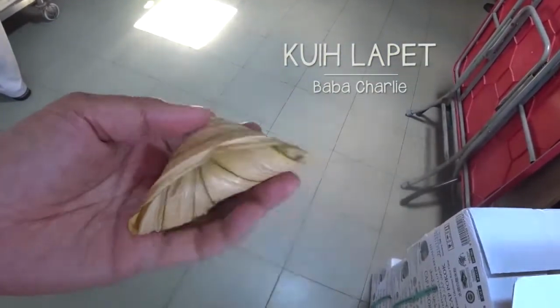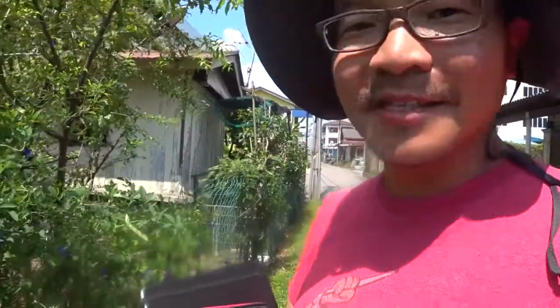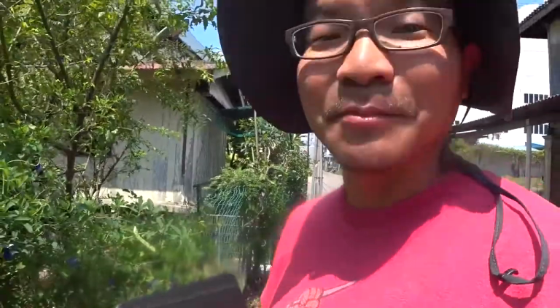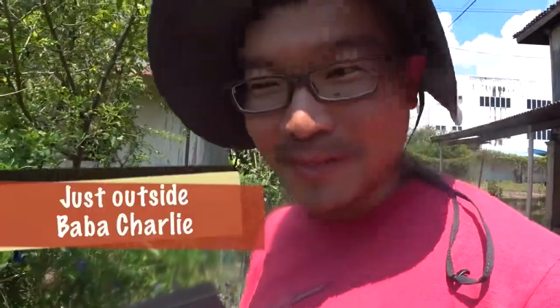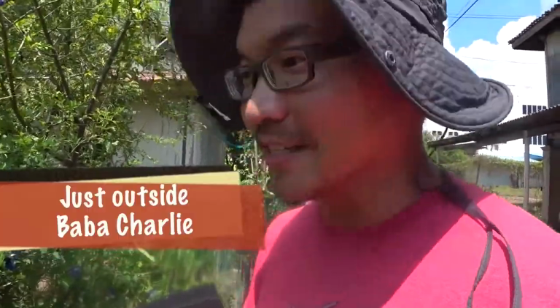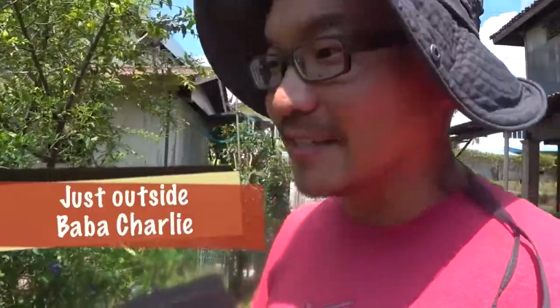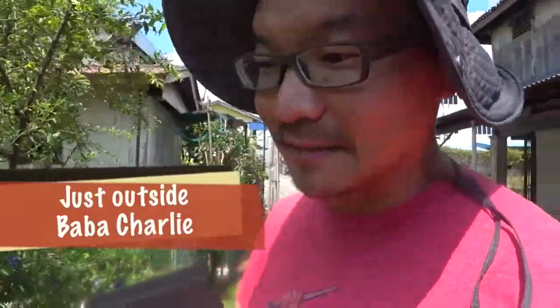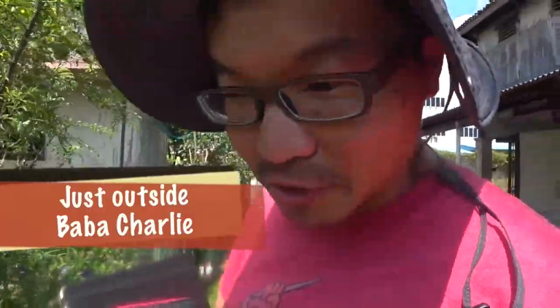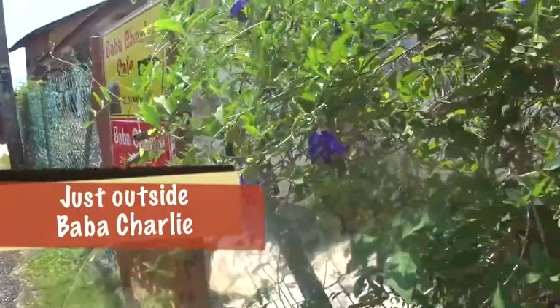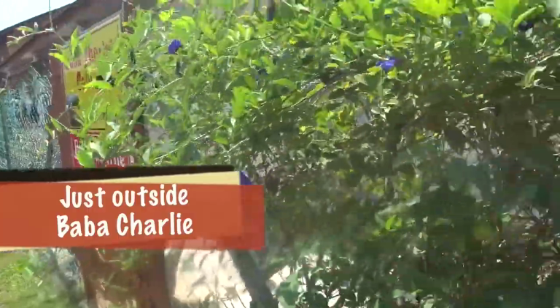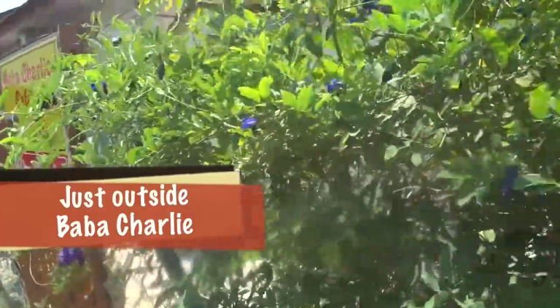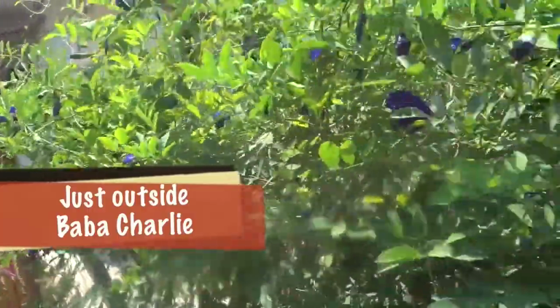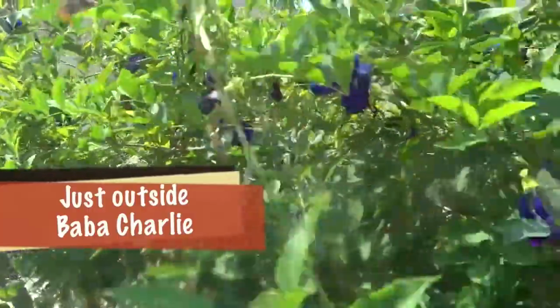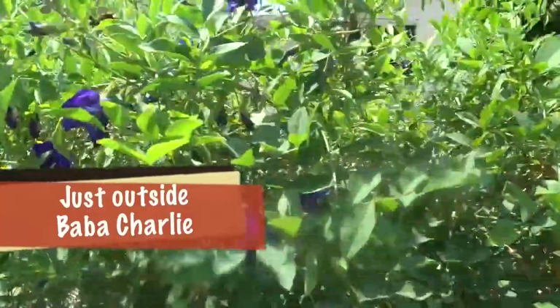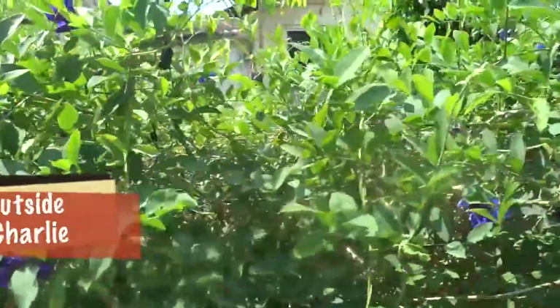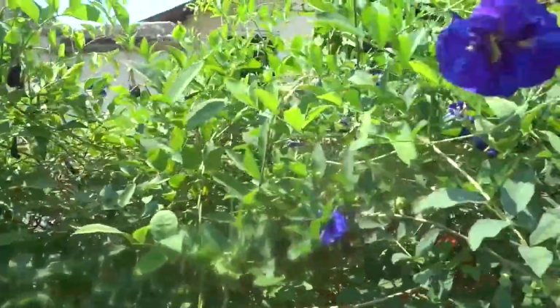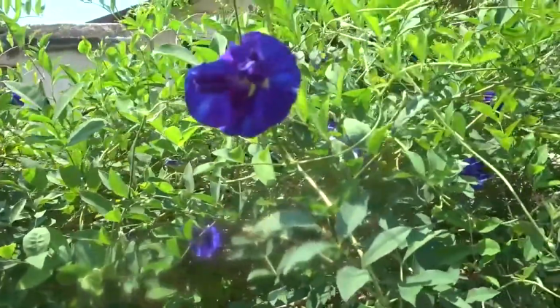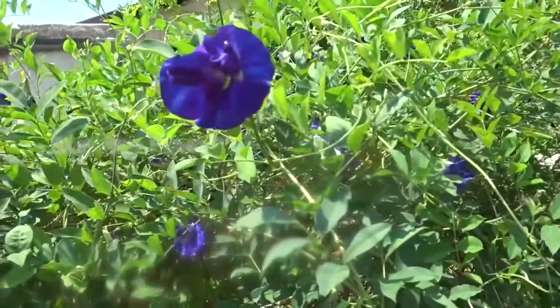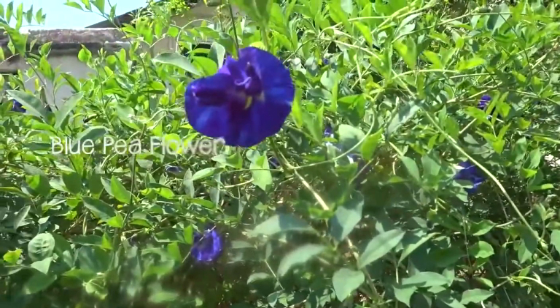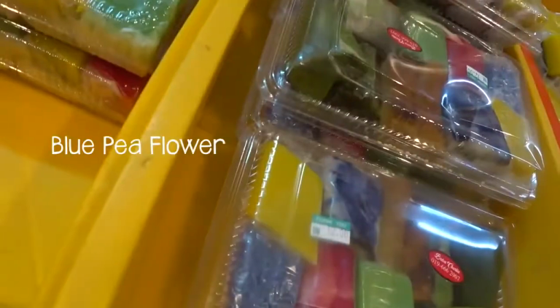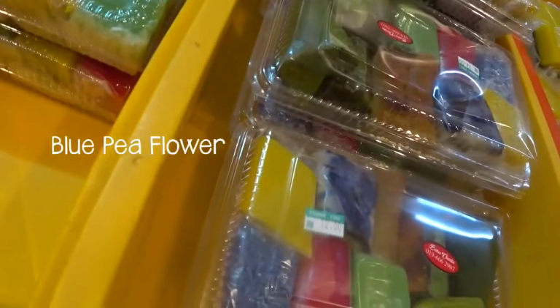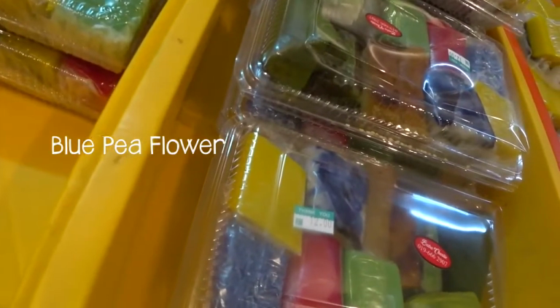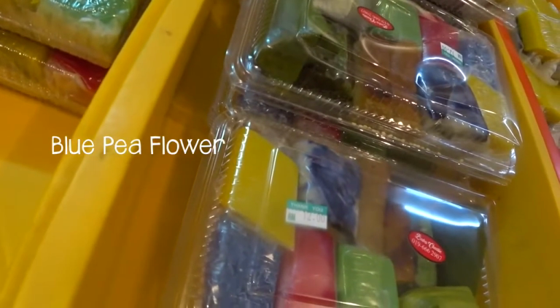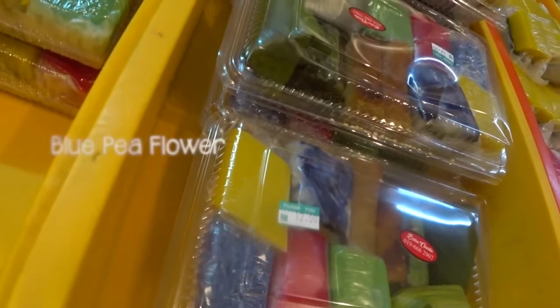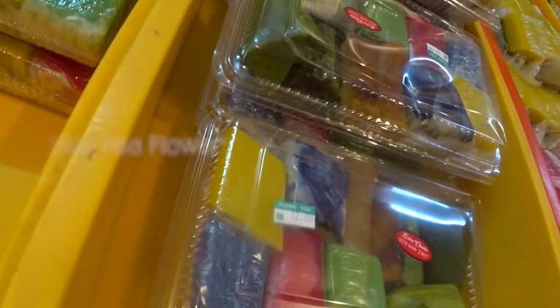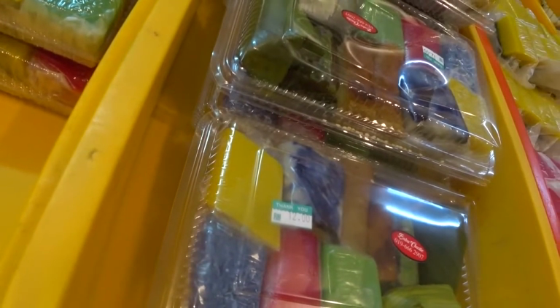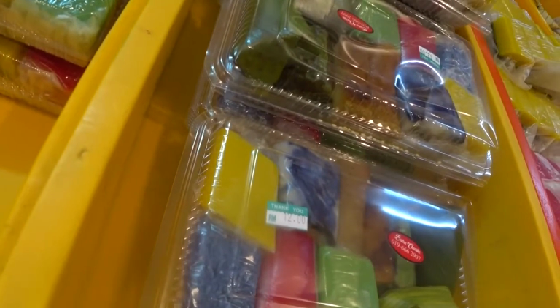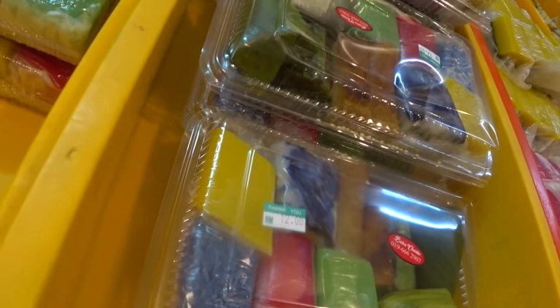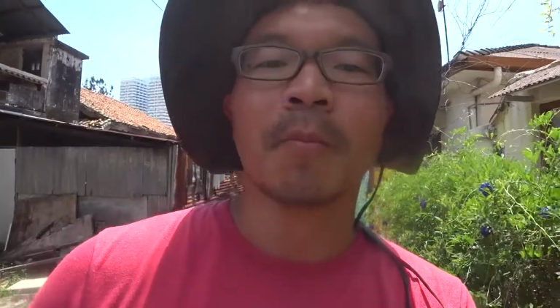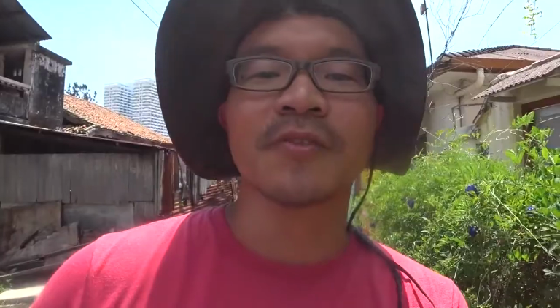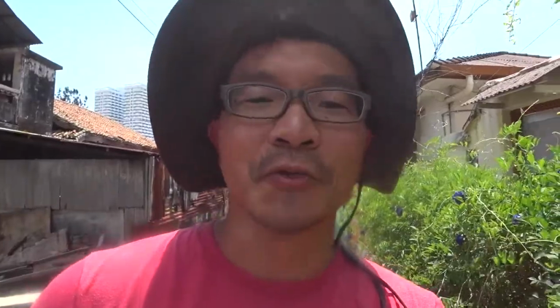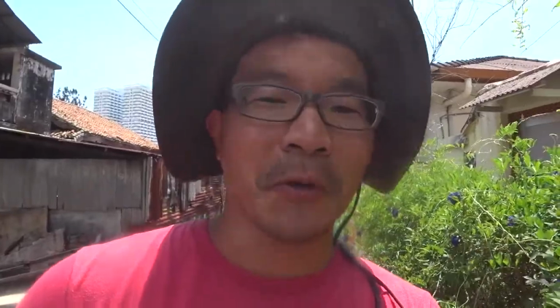This is the blue pea. It is a major ingredient in many Nyonya or Peranakan cultures — it's called the bunga telang. It is what creates the blue colour of most of the Nyonya kuih.